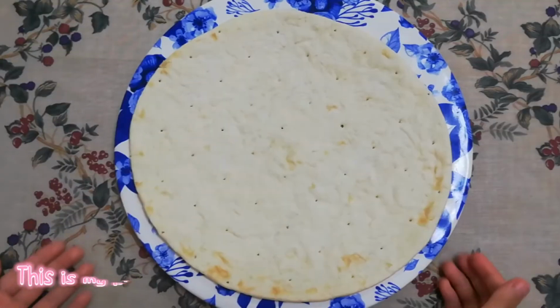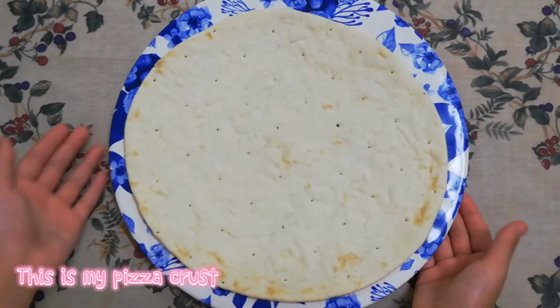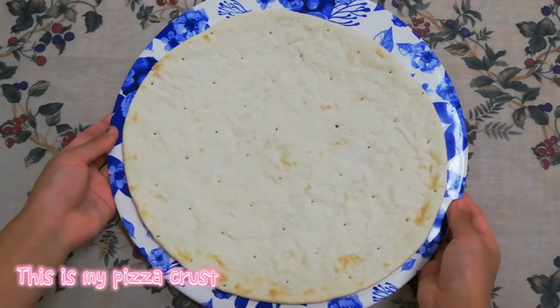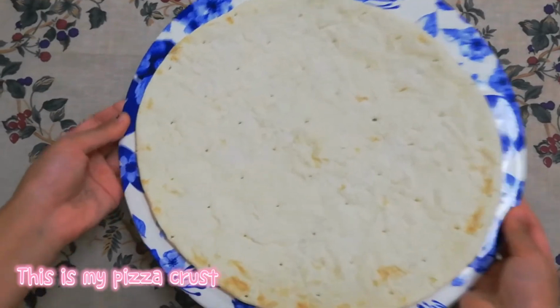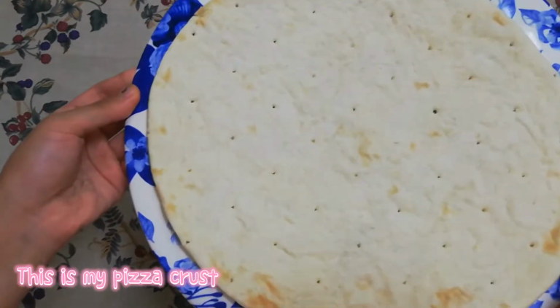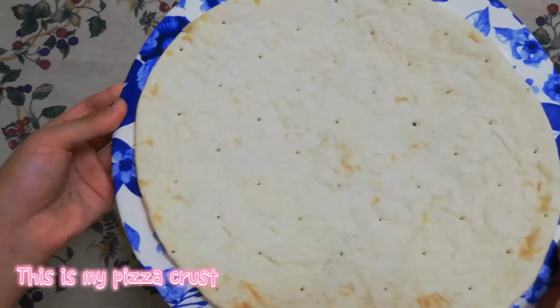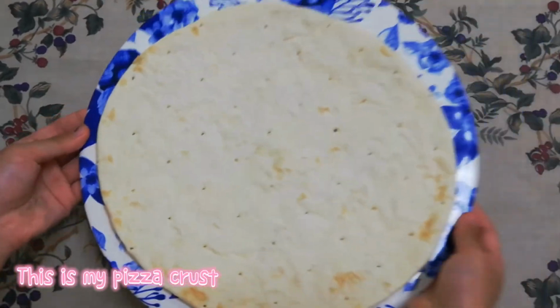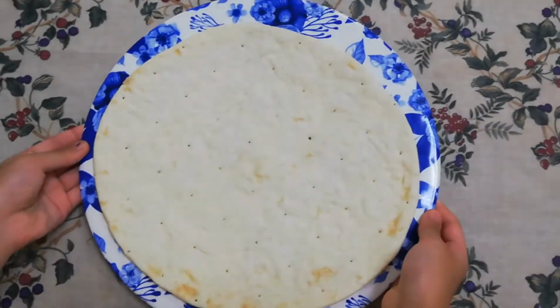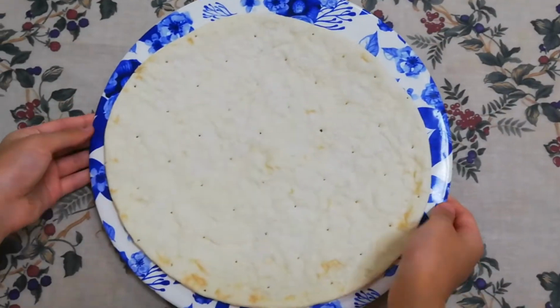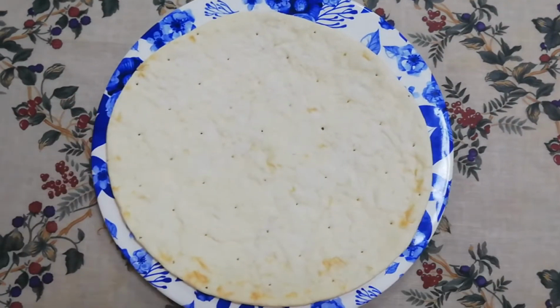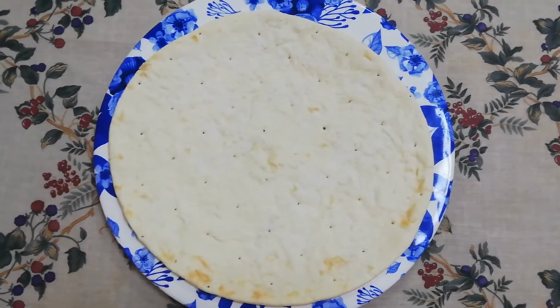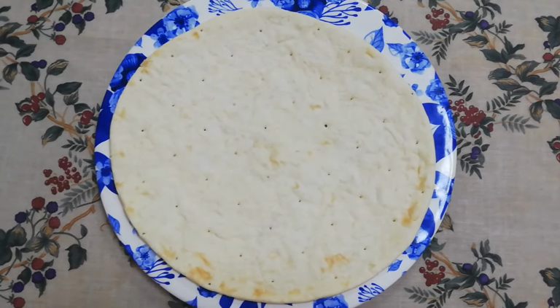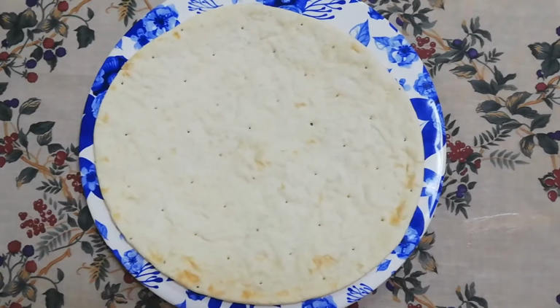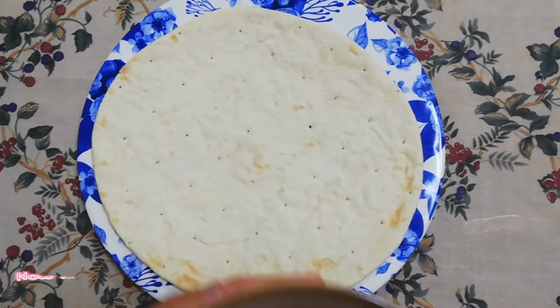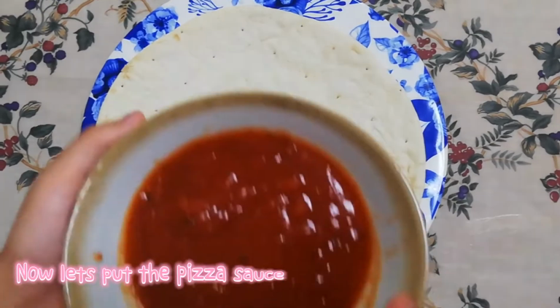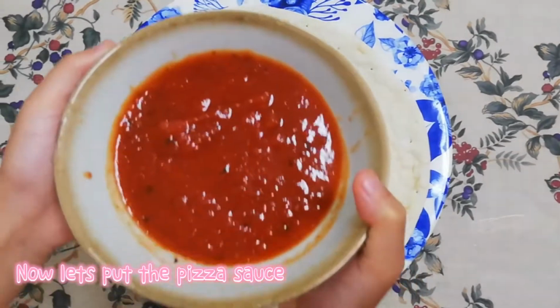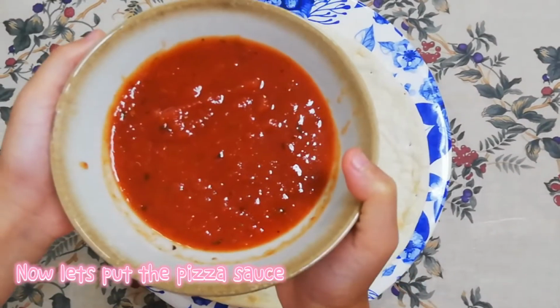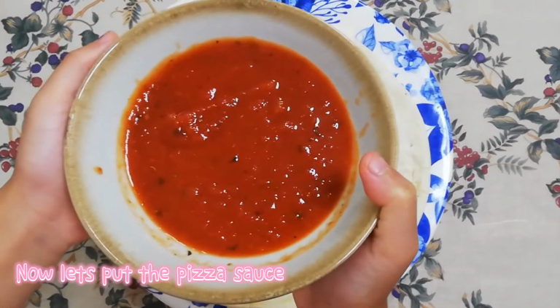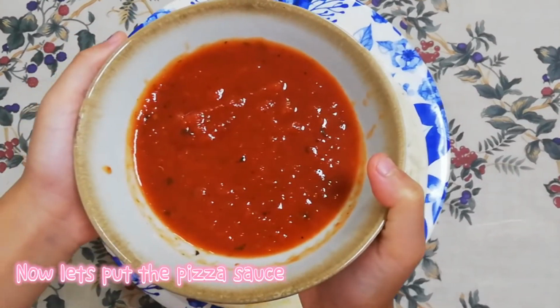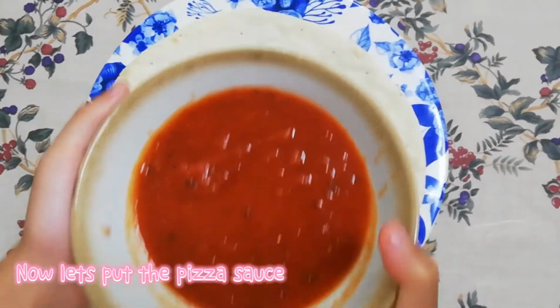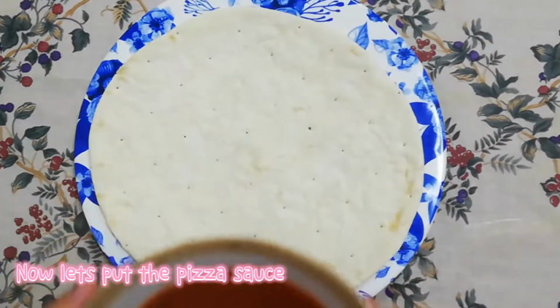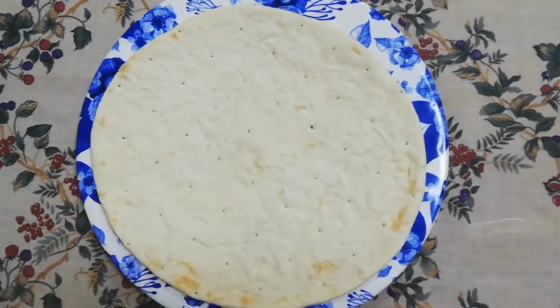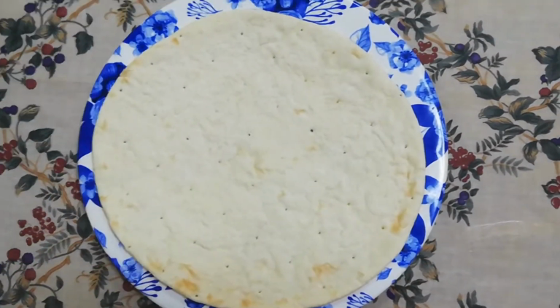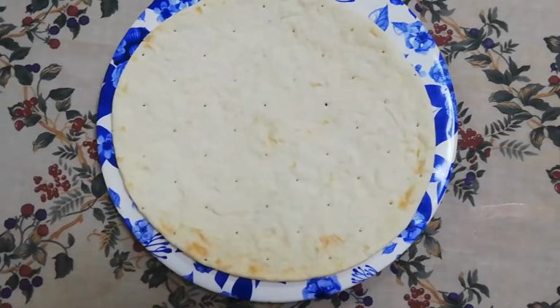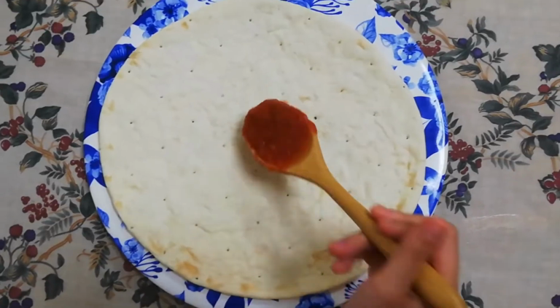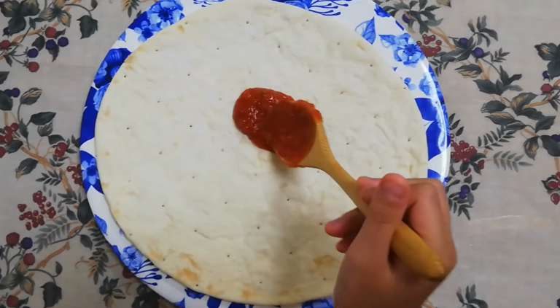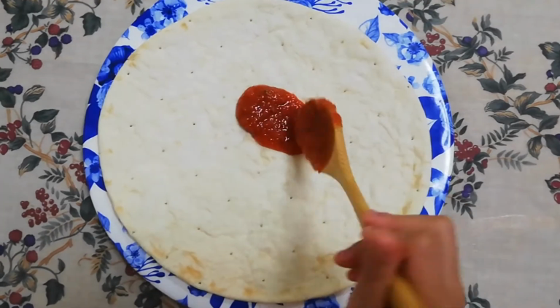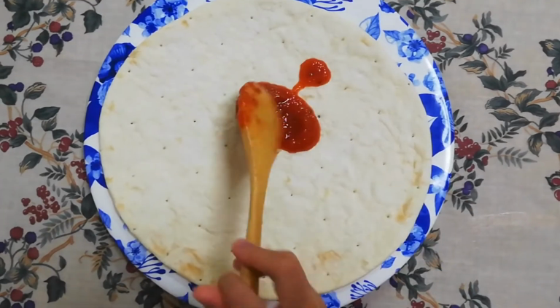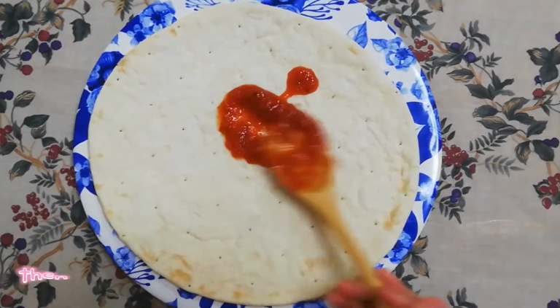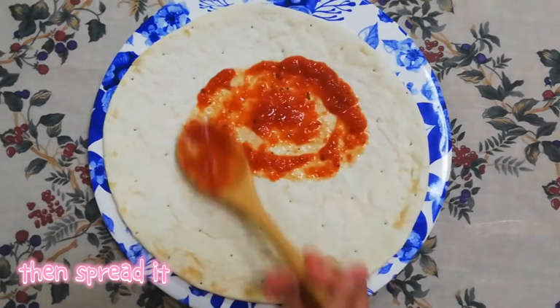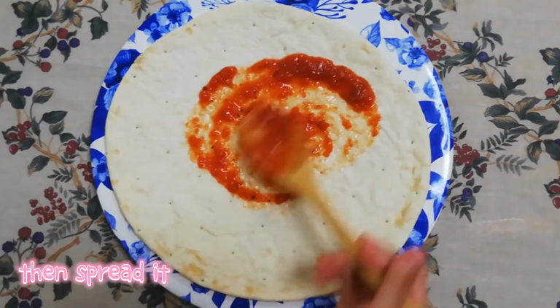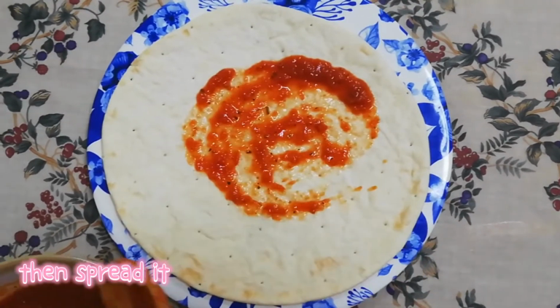This is my pizza crust. Now let's put the pizza sauce and spread it.